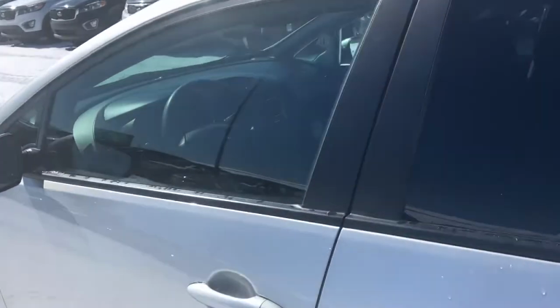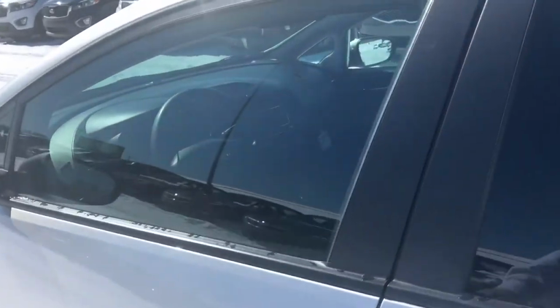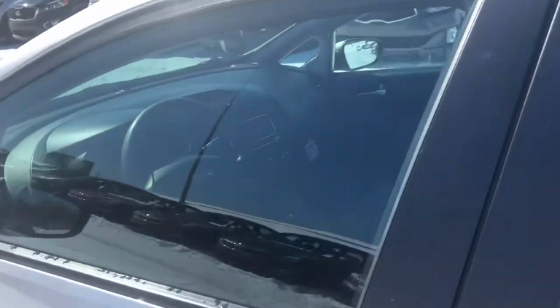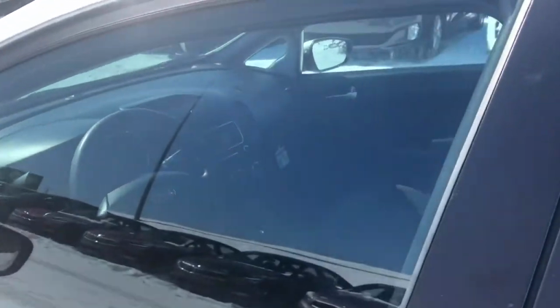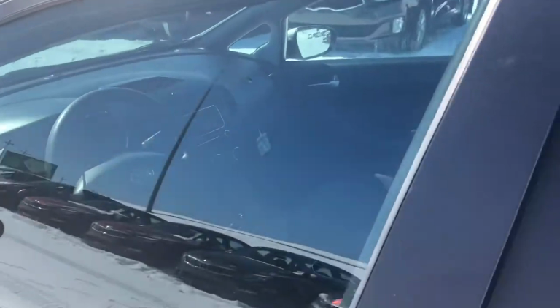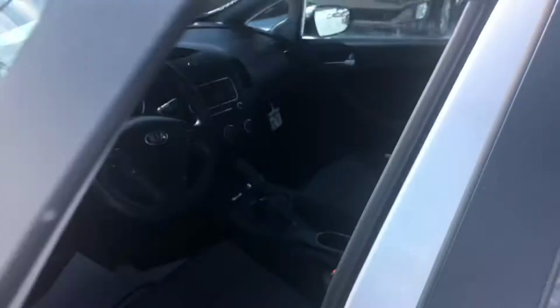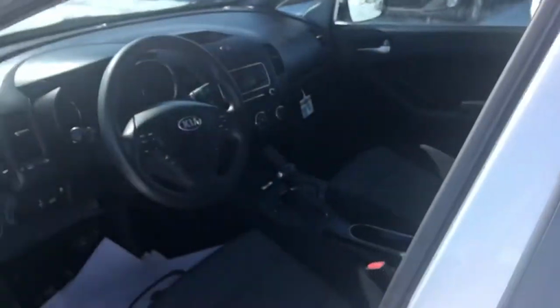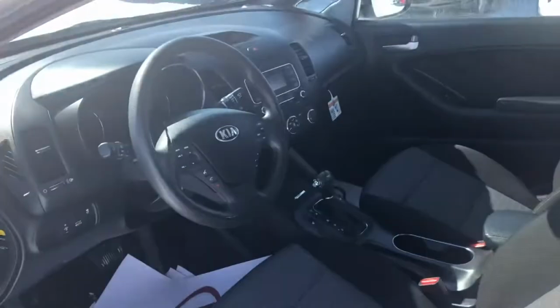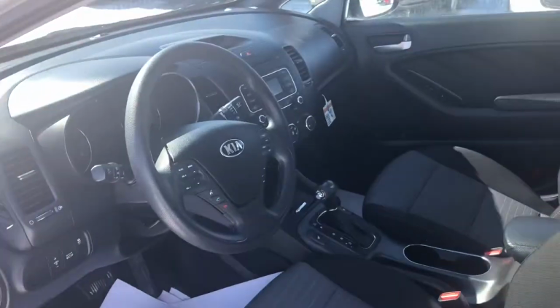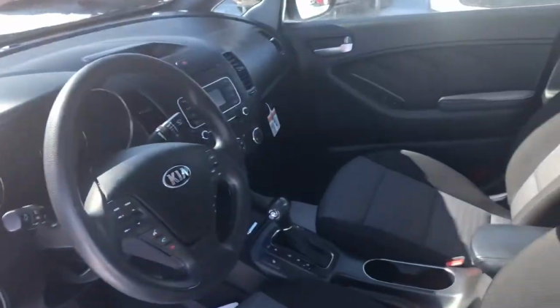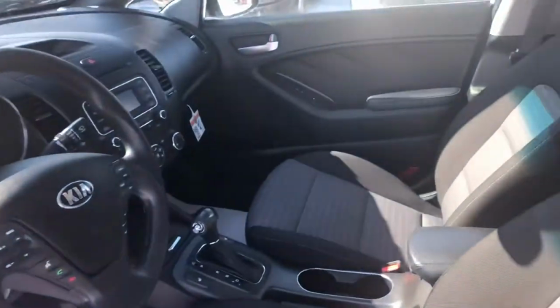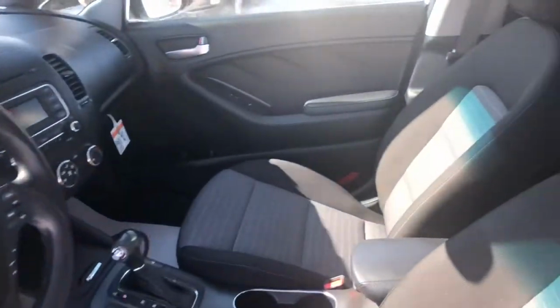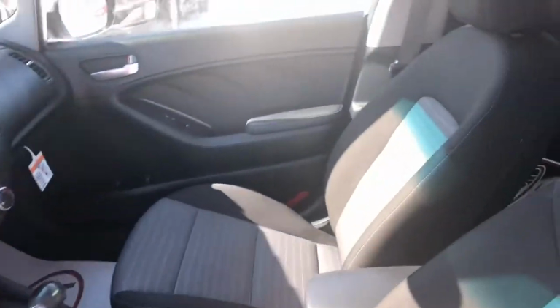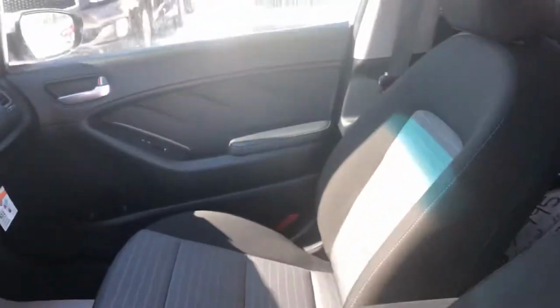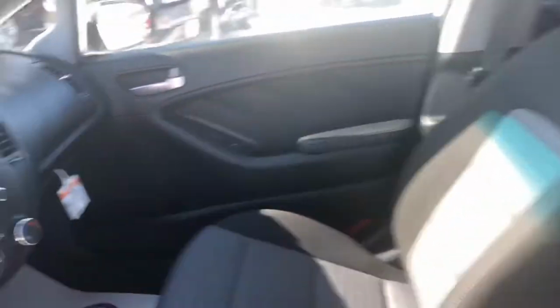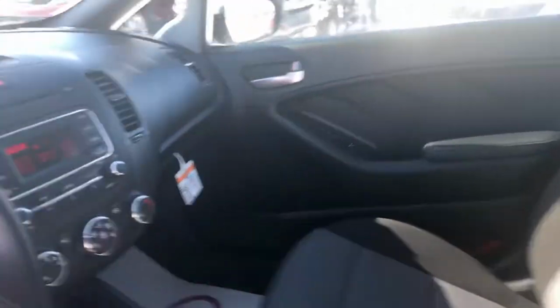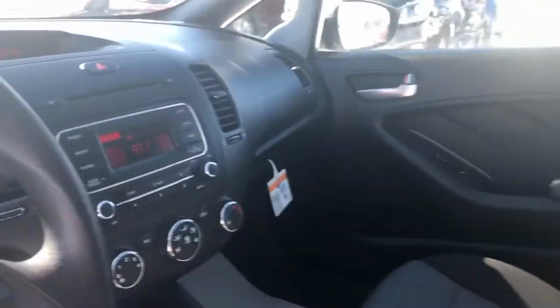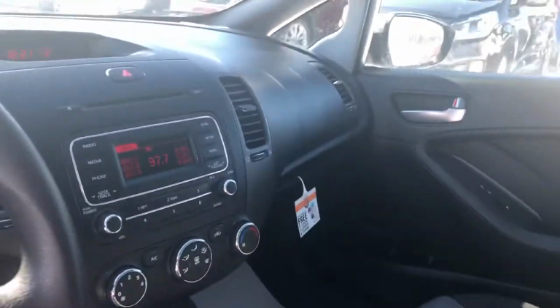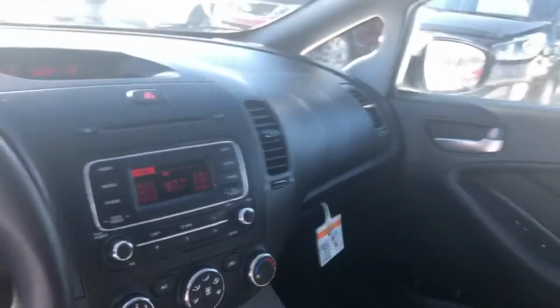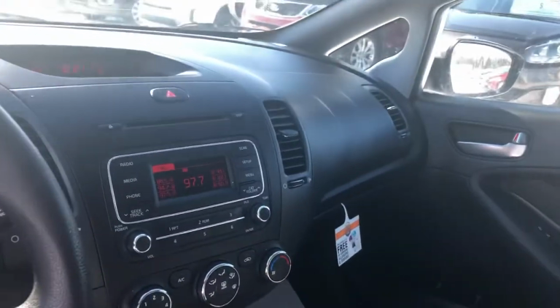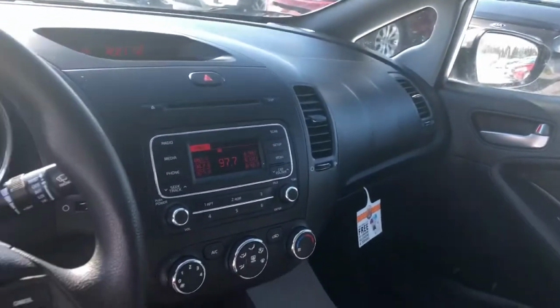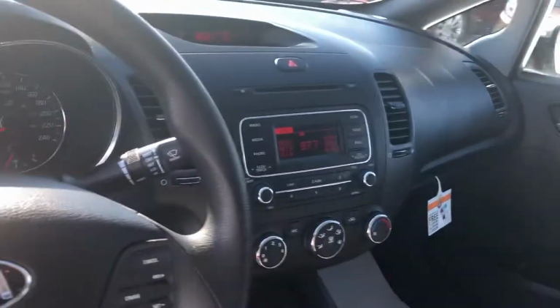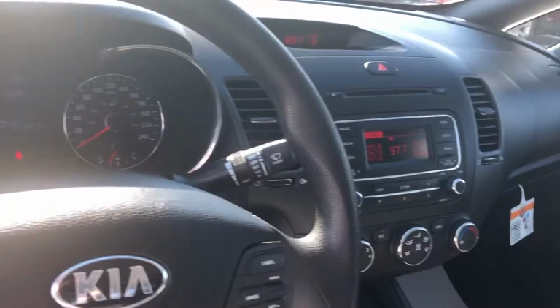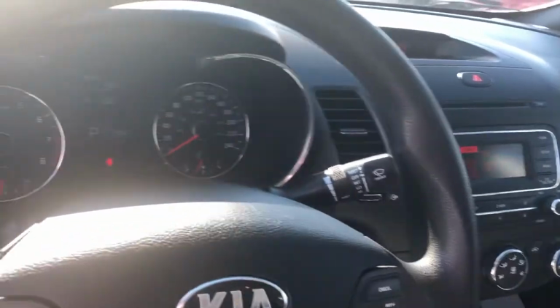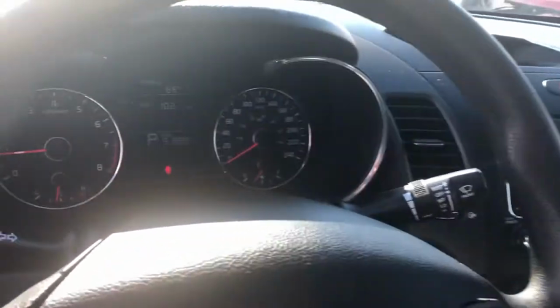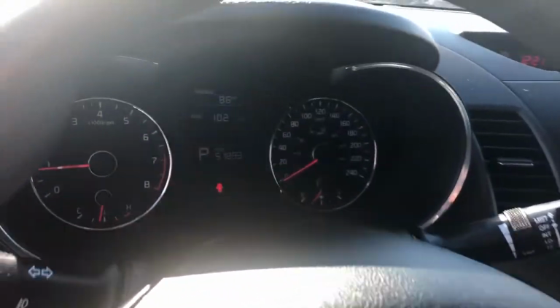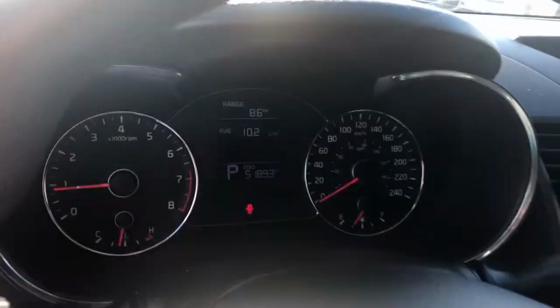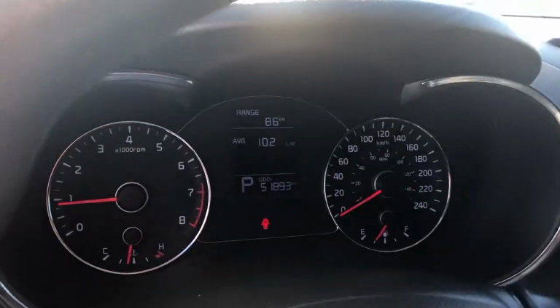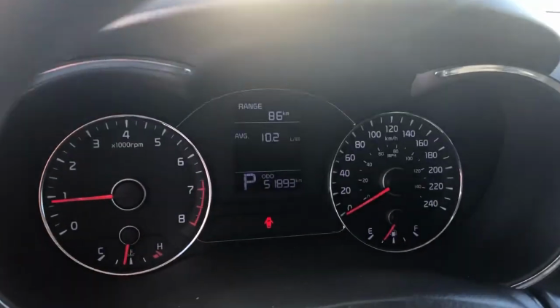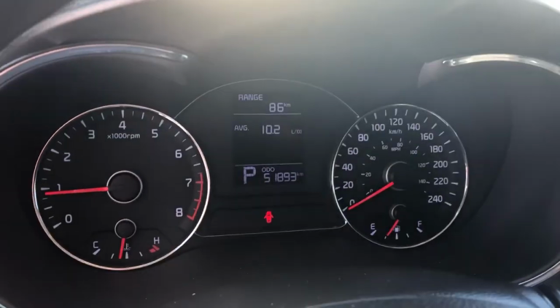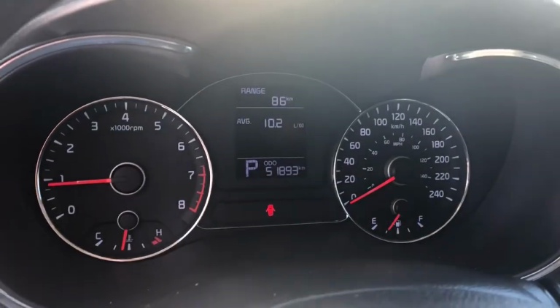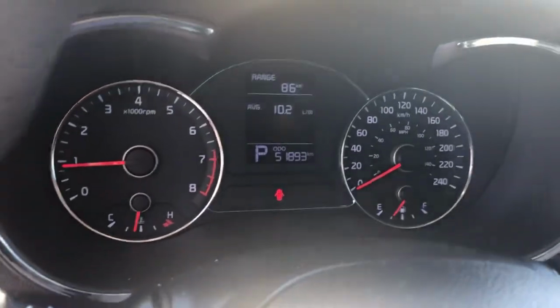It's in great shape. The car only has less than 52,000km on her.